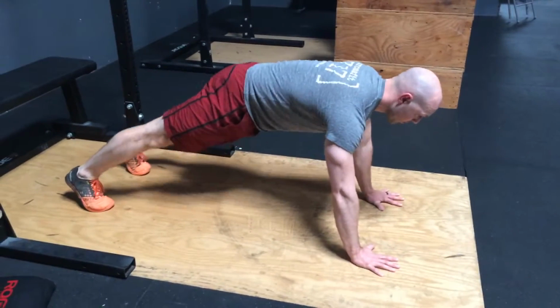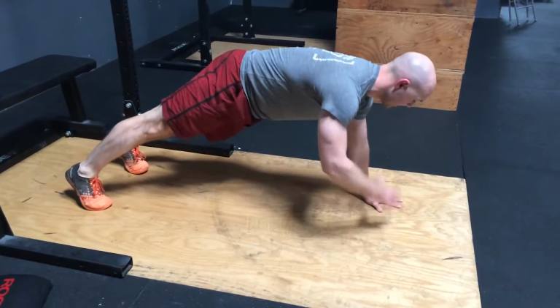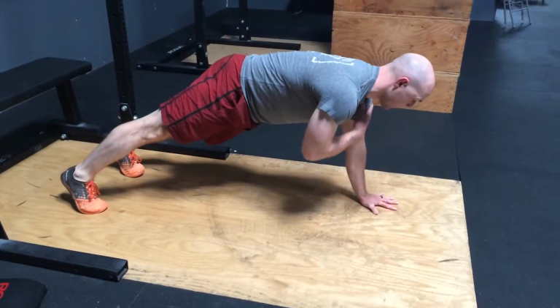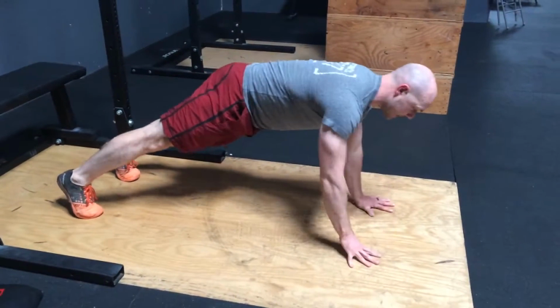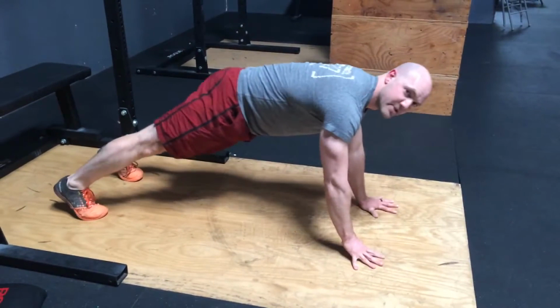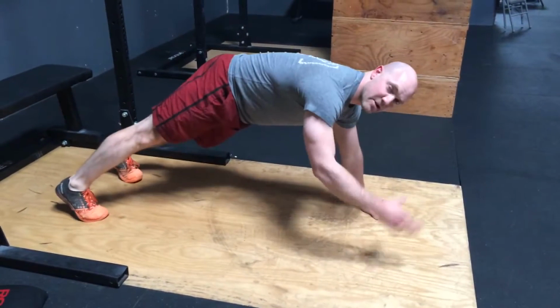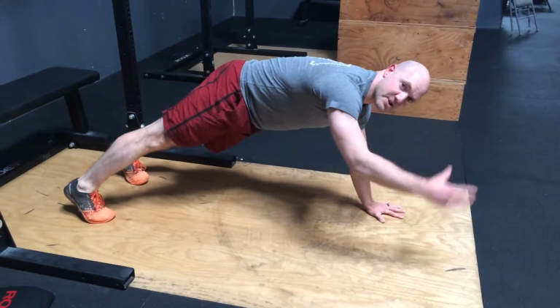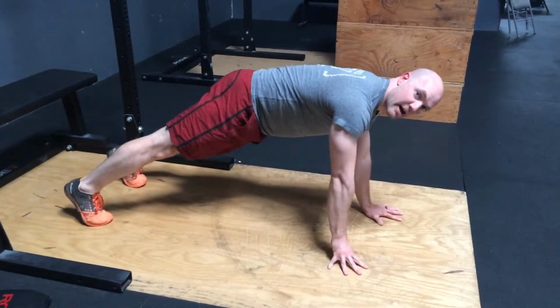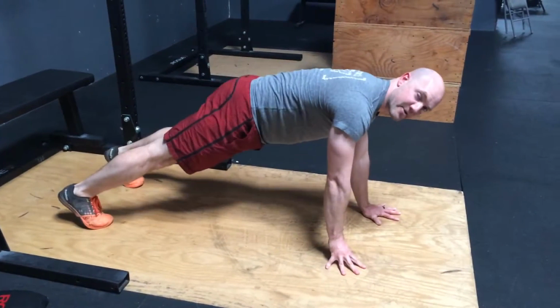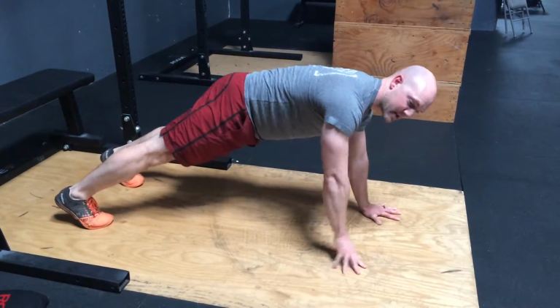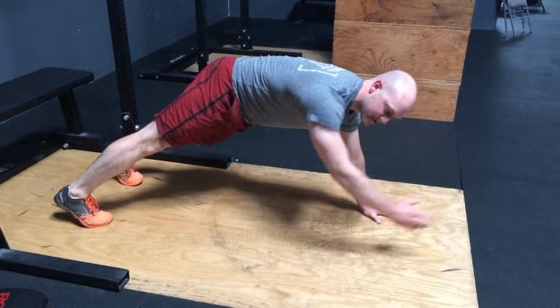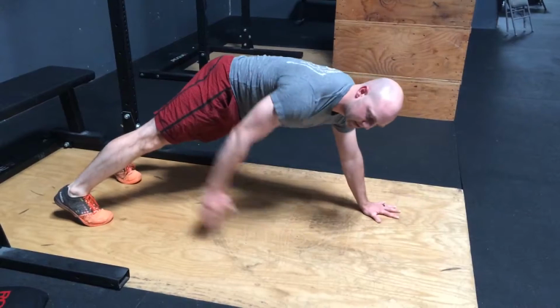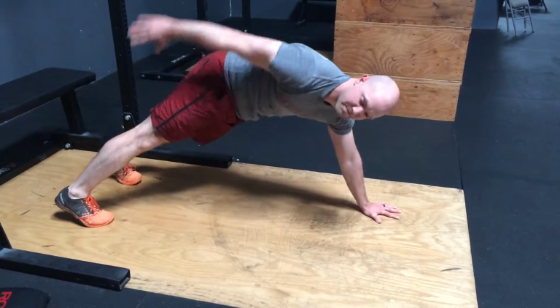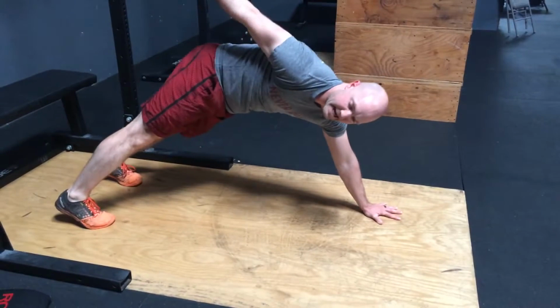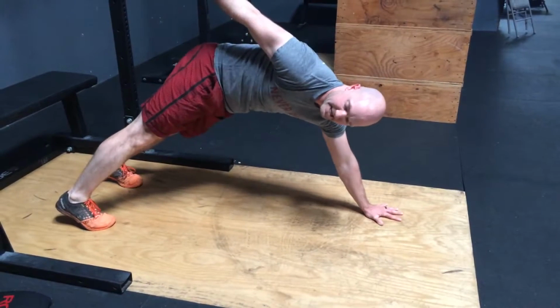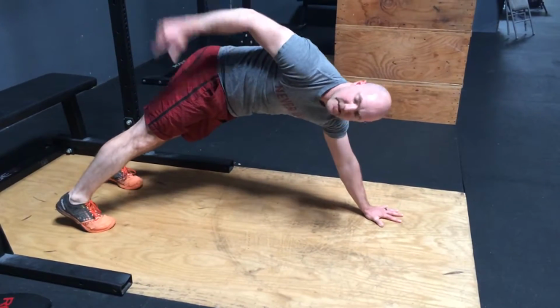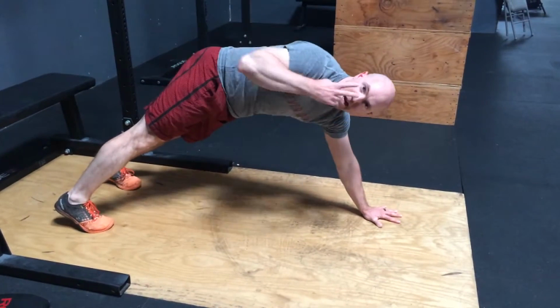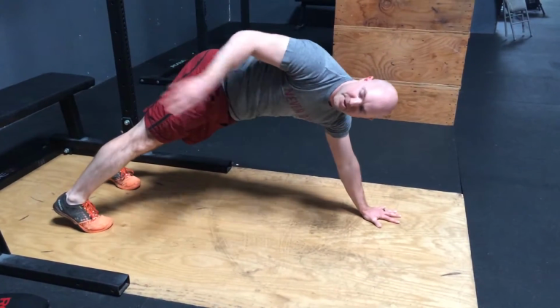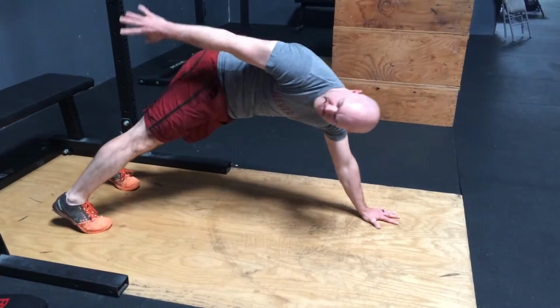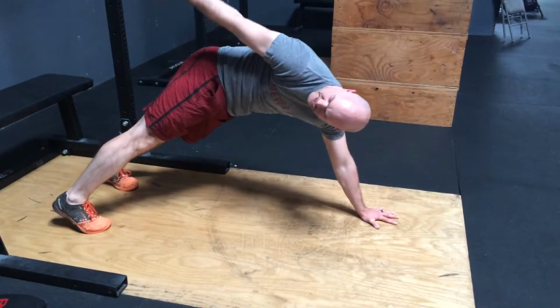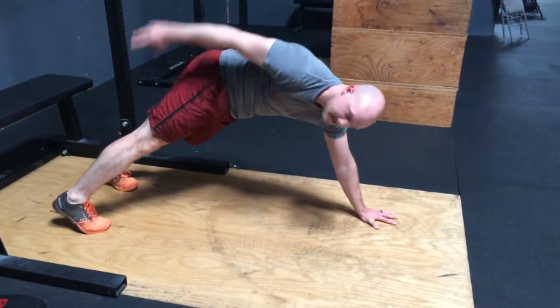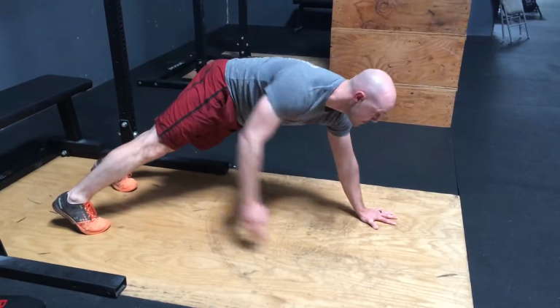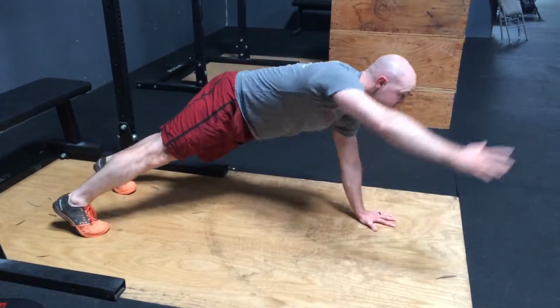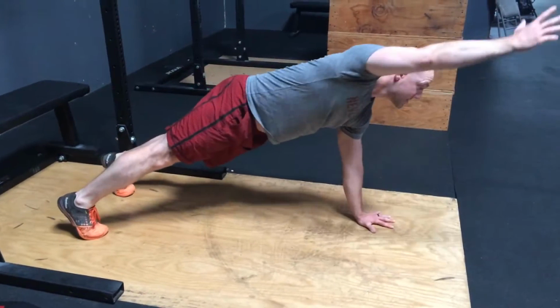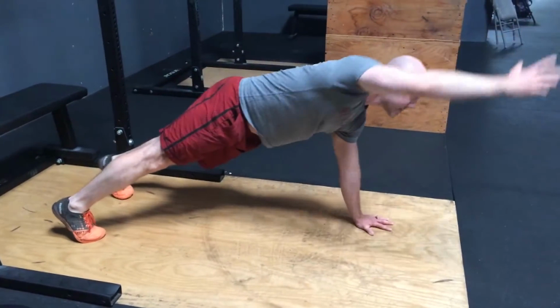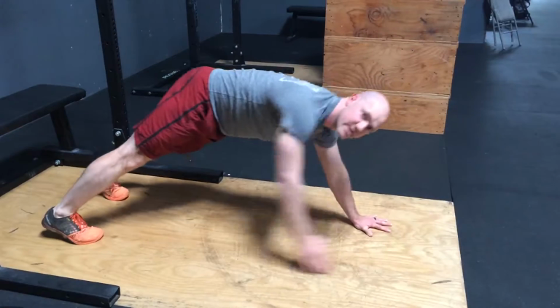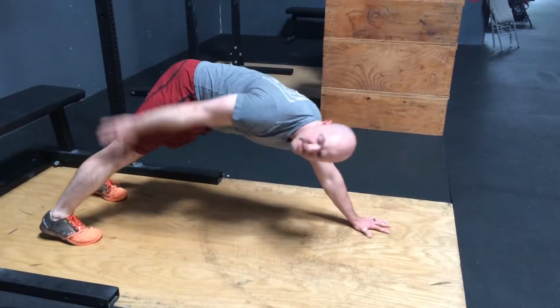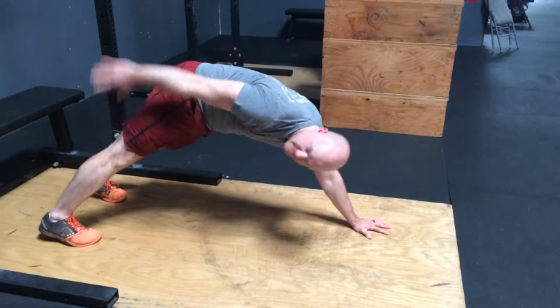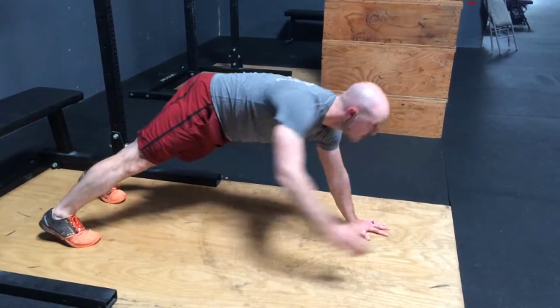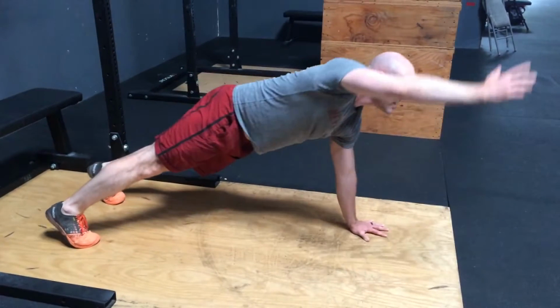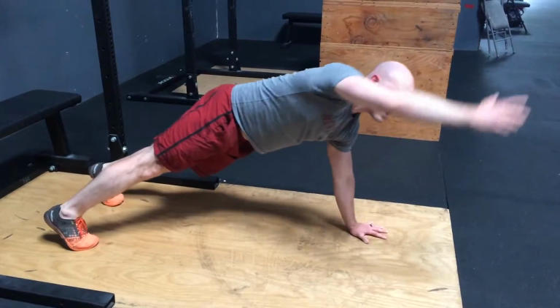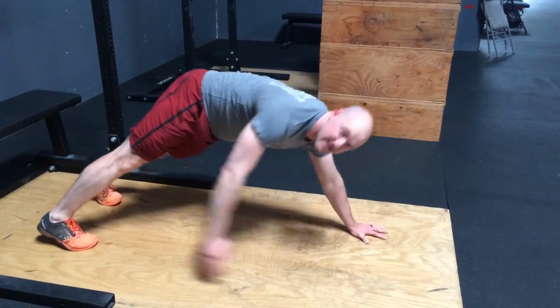We're going to leave one arm down, the other arm is going to drive. The first direction is going to be to reach back. My eyes are on my hands. And reach through 10 times.